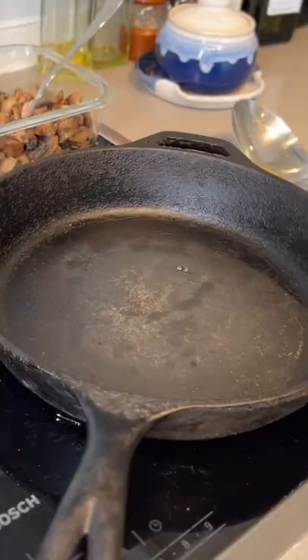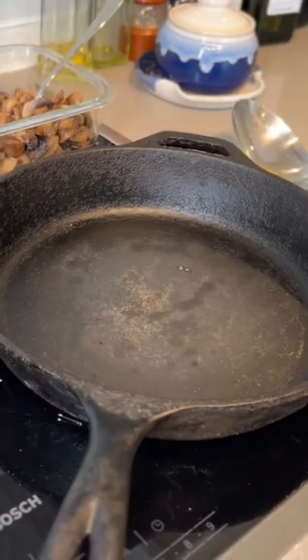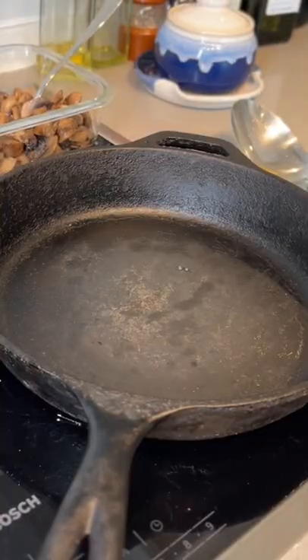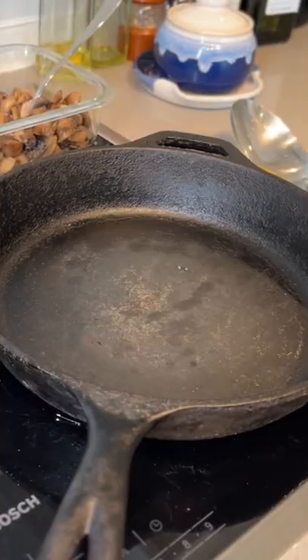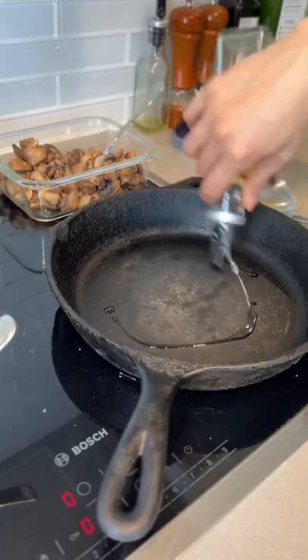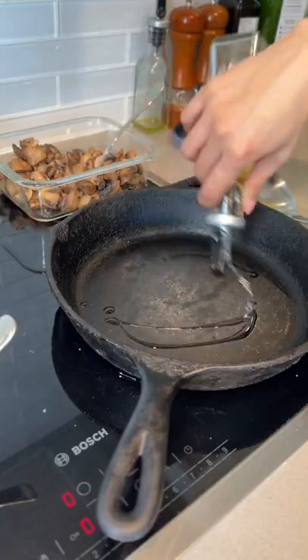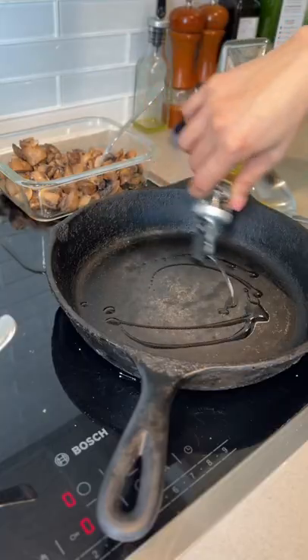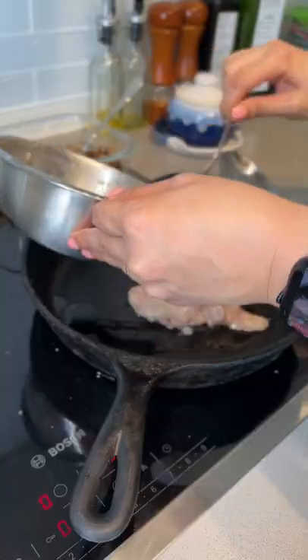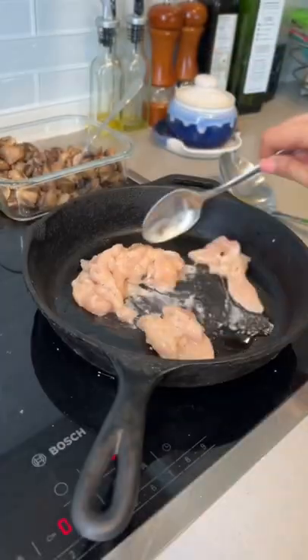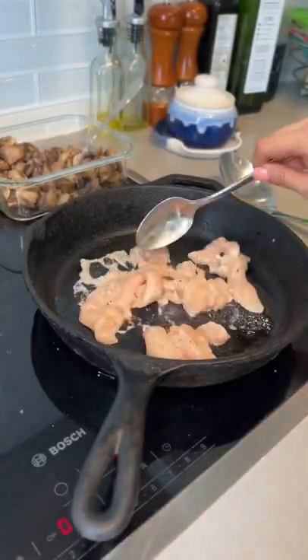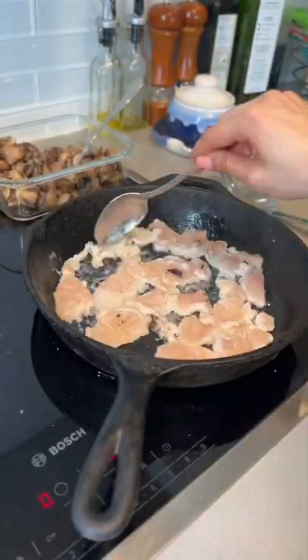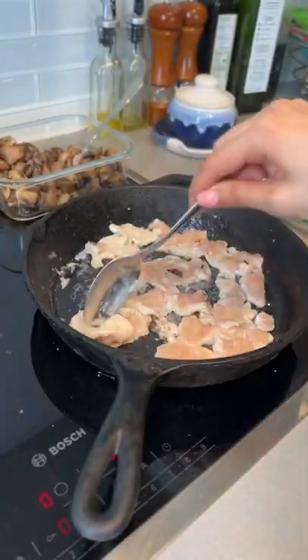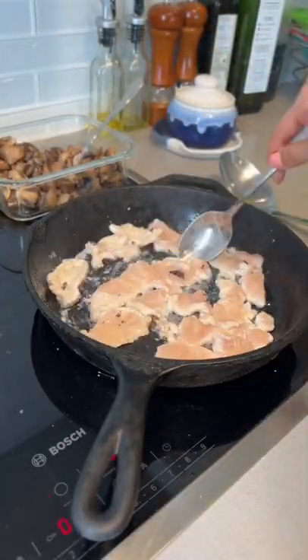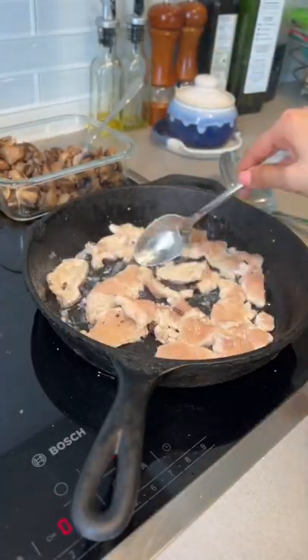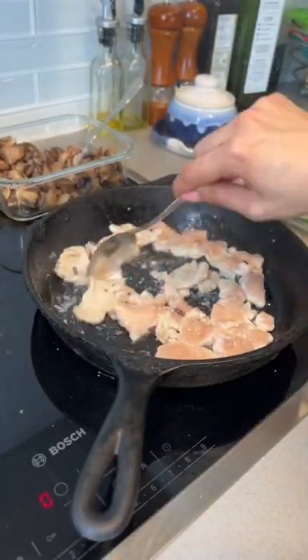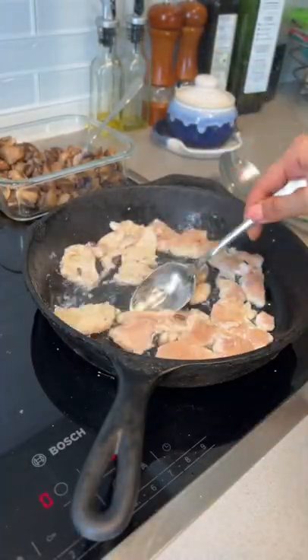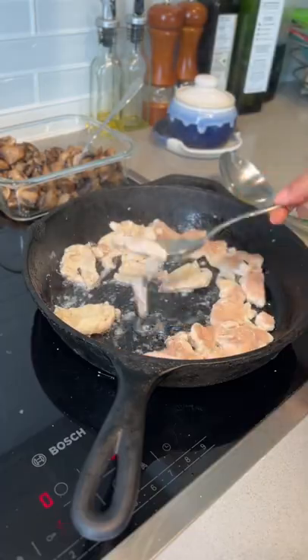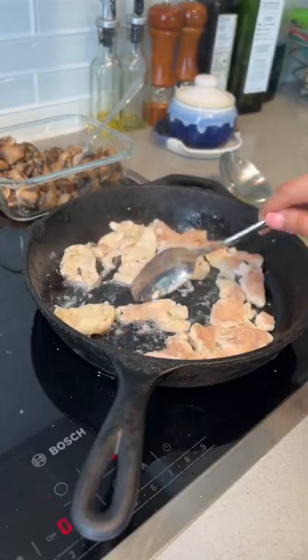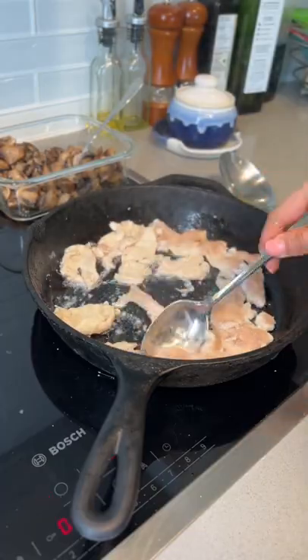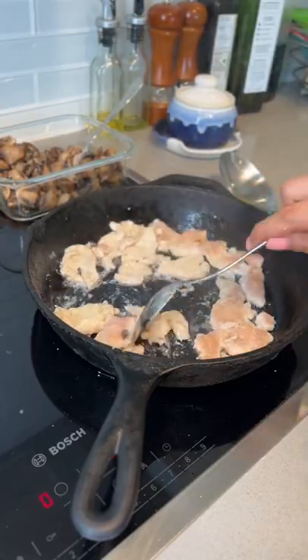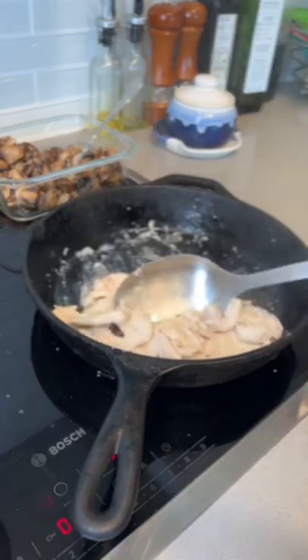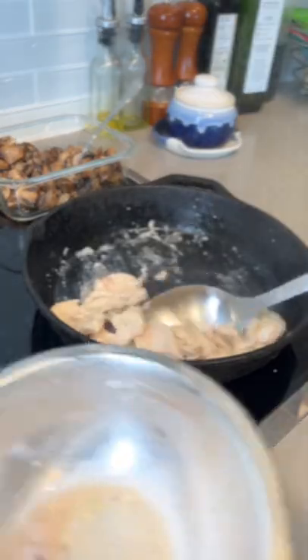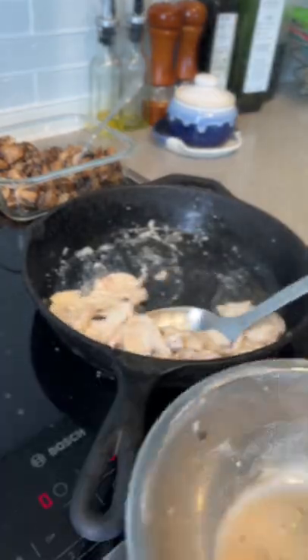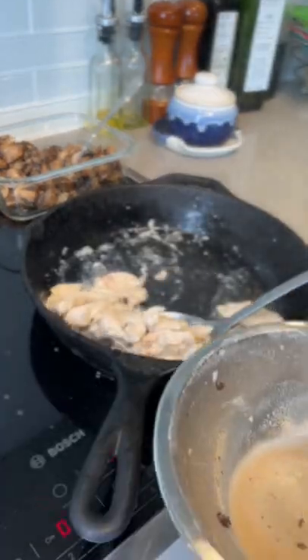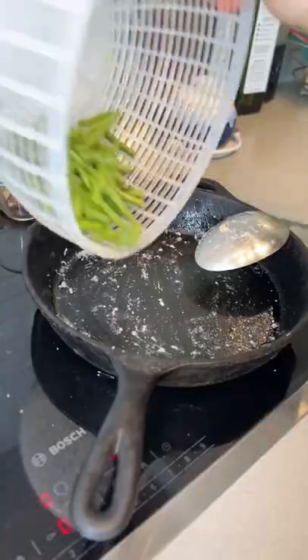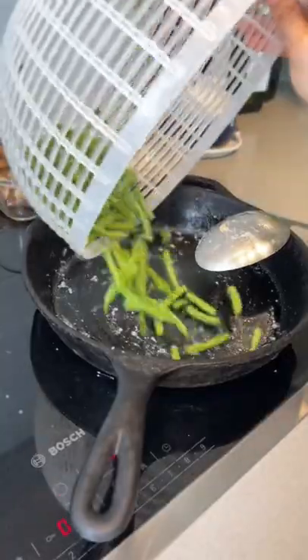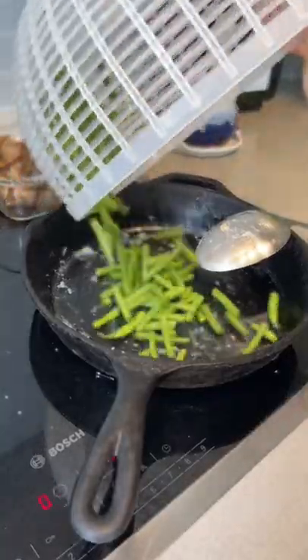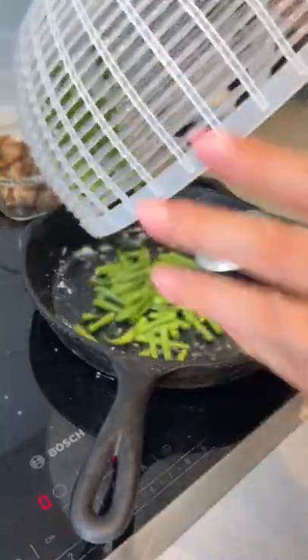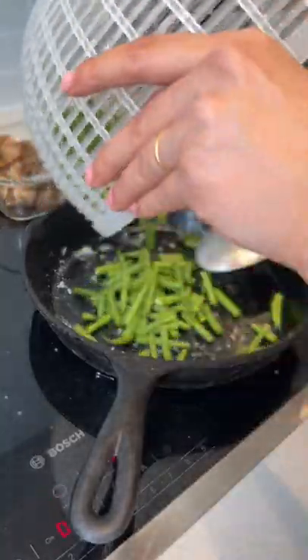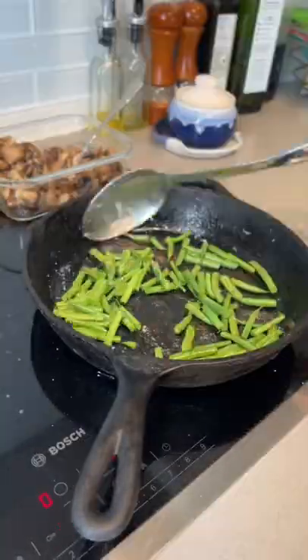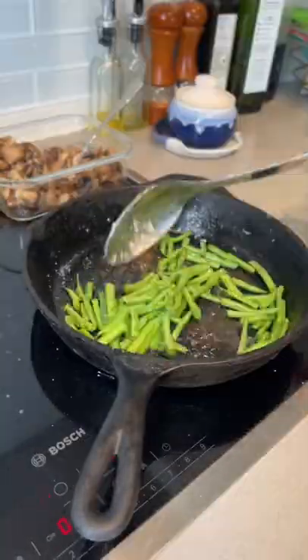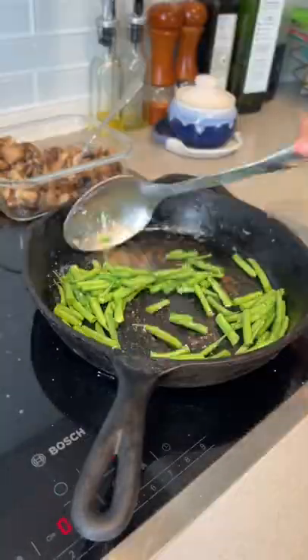Hot pan. Oil. Chicken in. Spread it out. Cook until both sides are white. Pull it out. Green beans in. Toss, toss, toss.